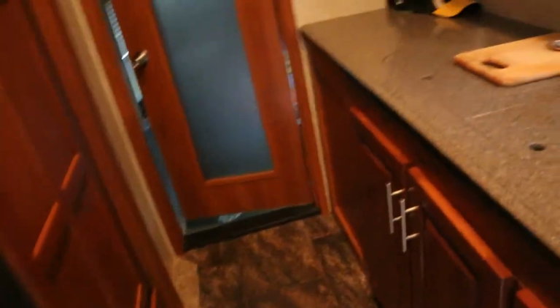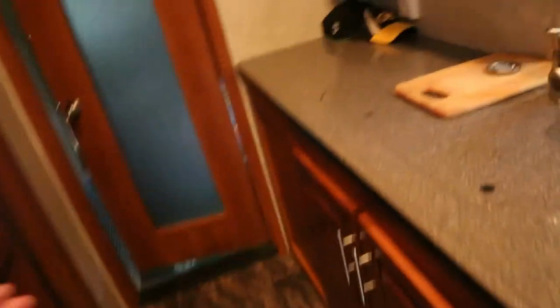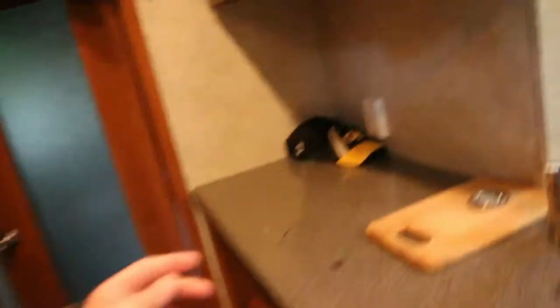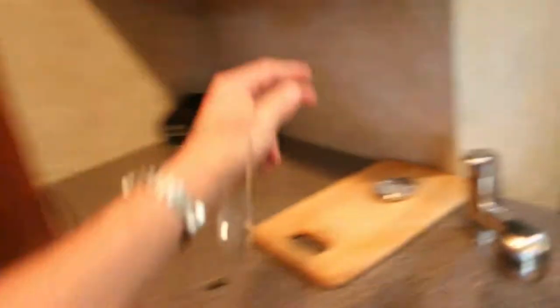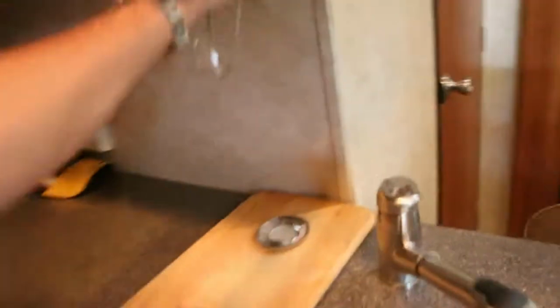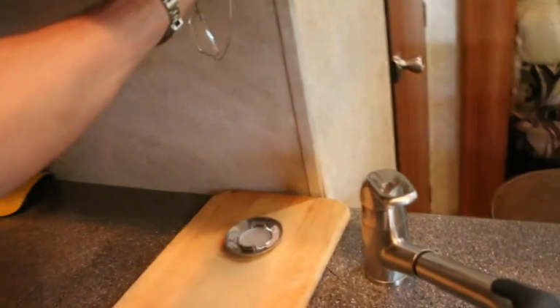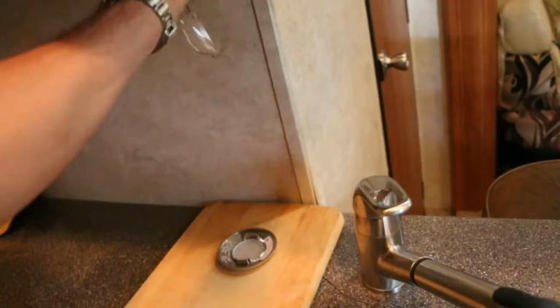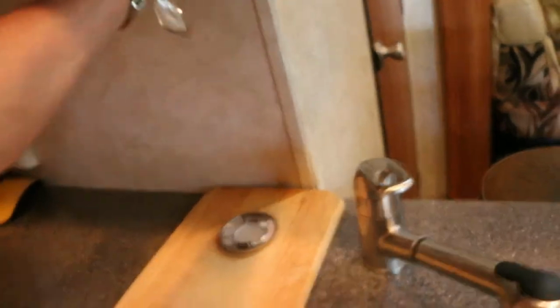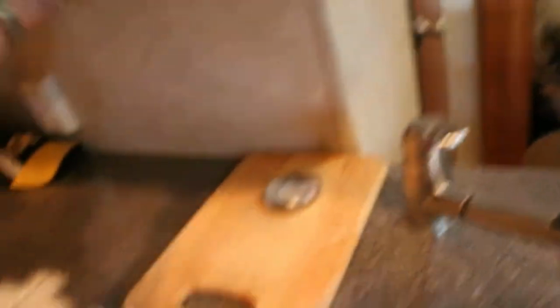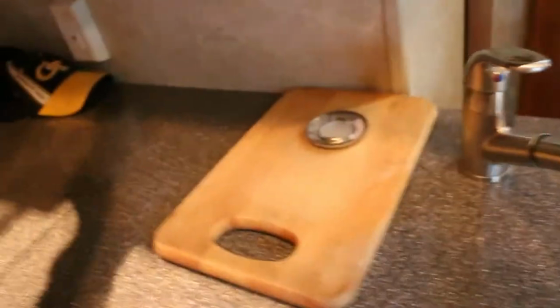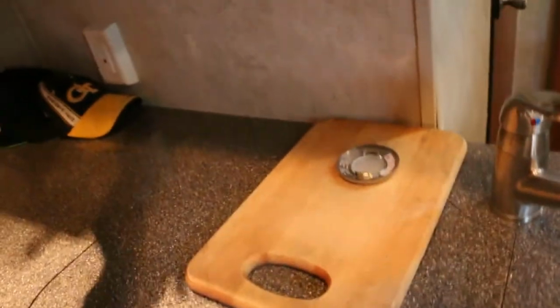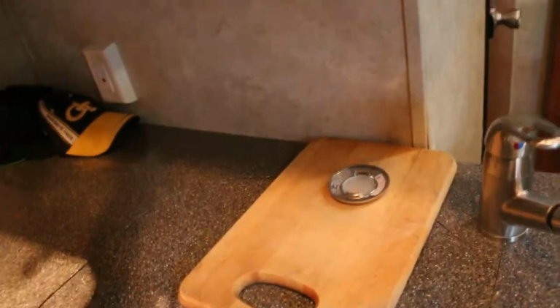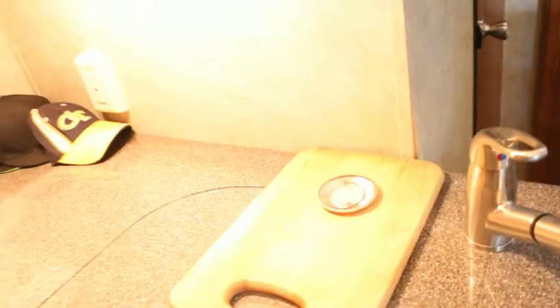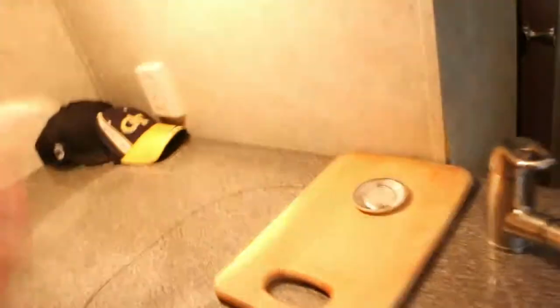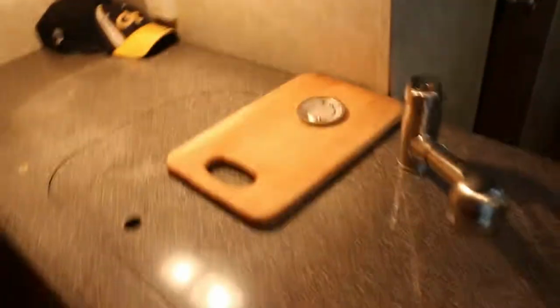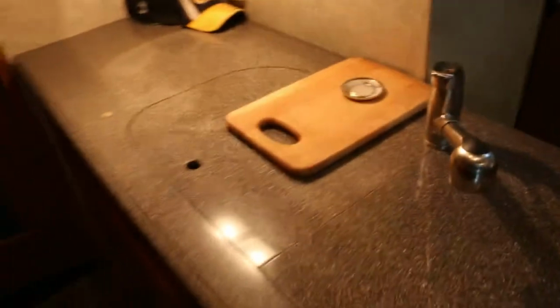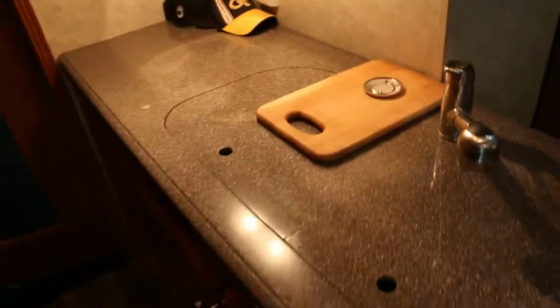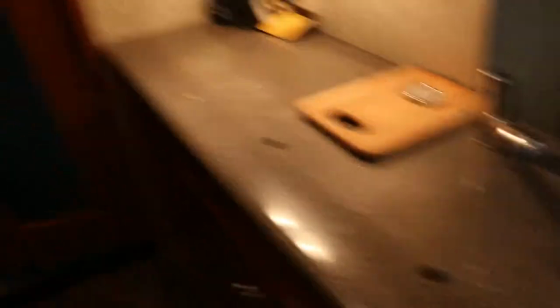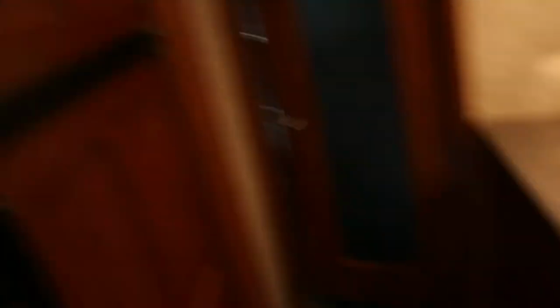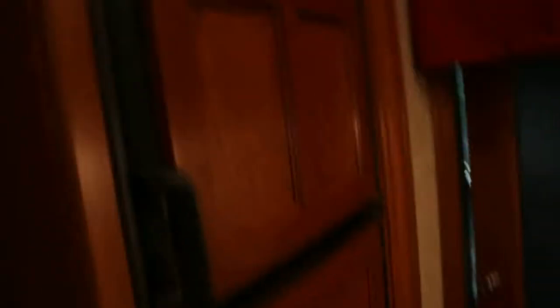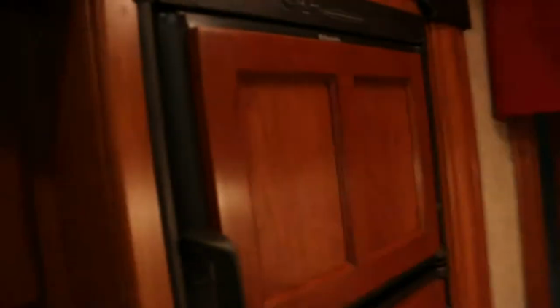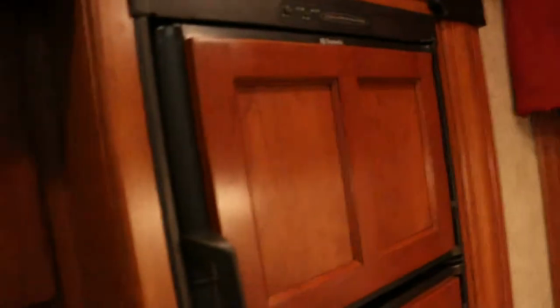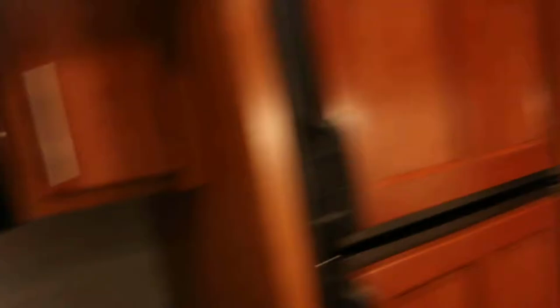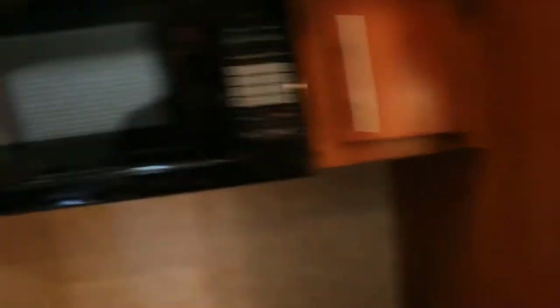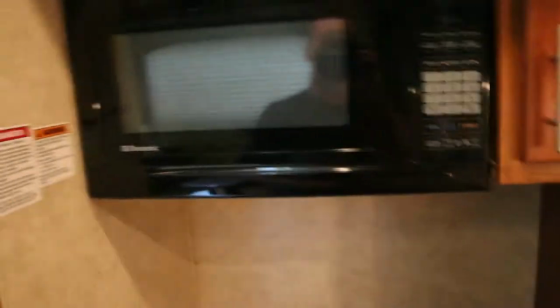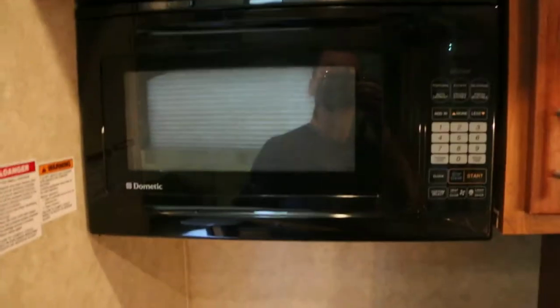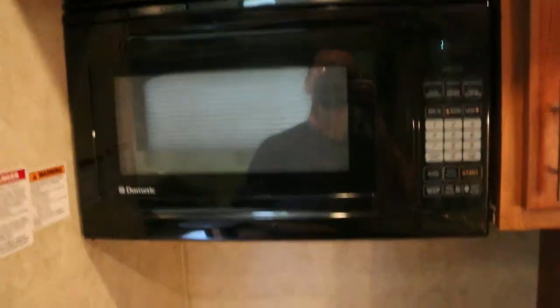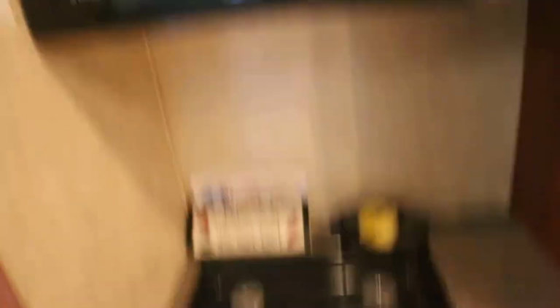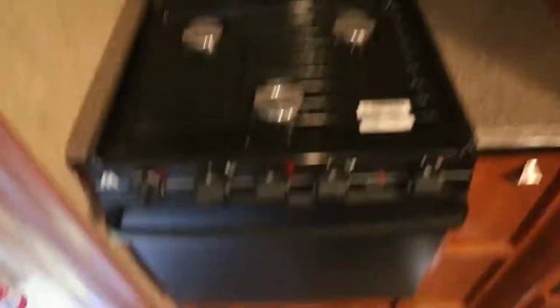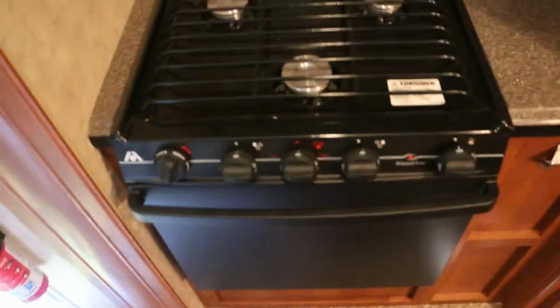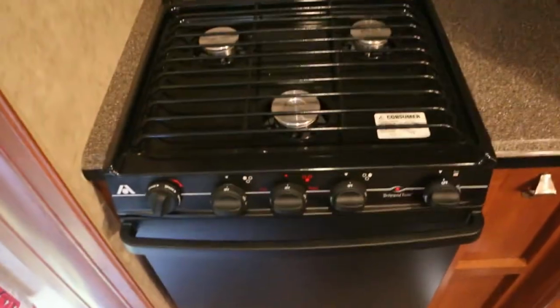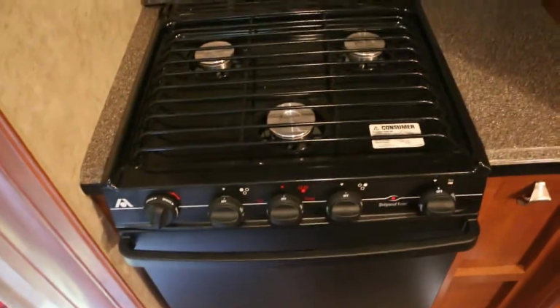Kitchen. Real nice countertops. Nice refrigerator. Microwave. Oven.